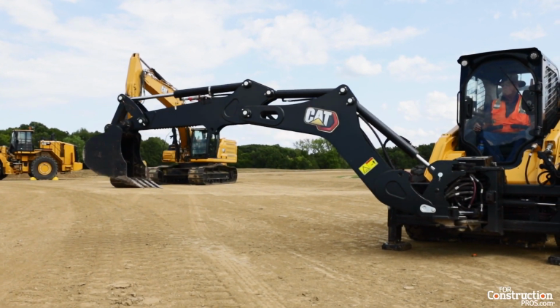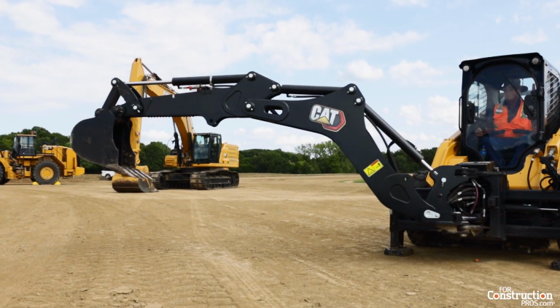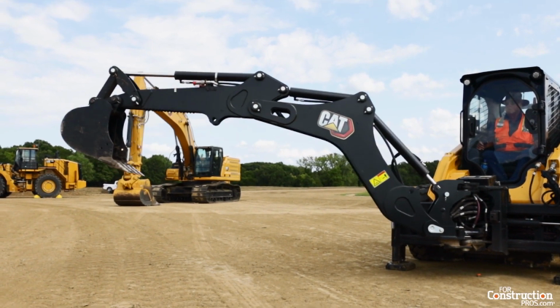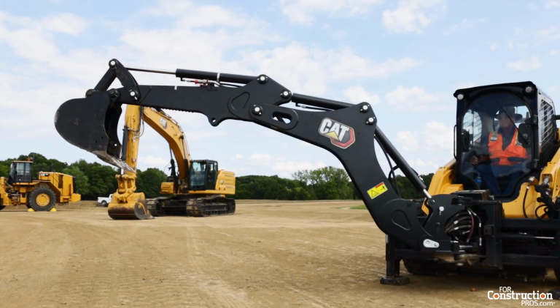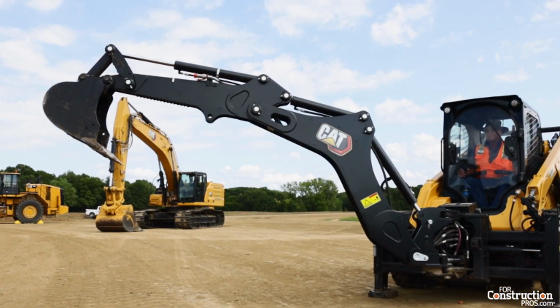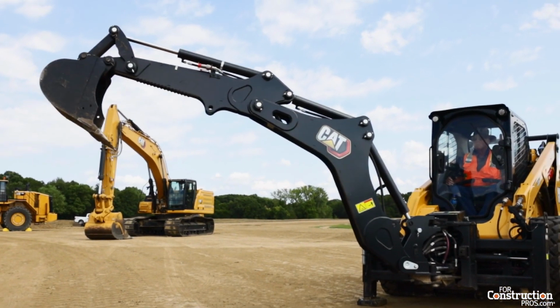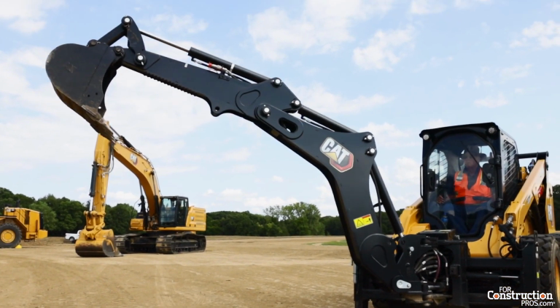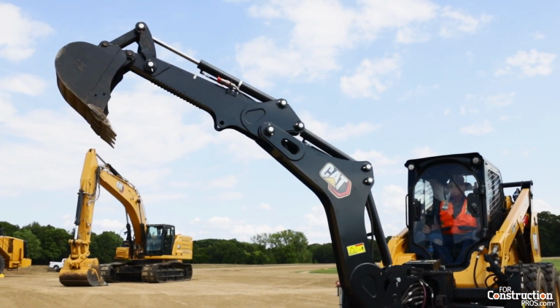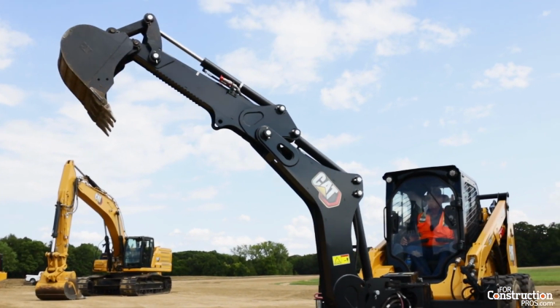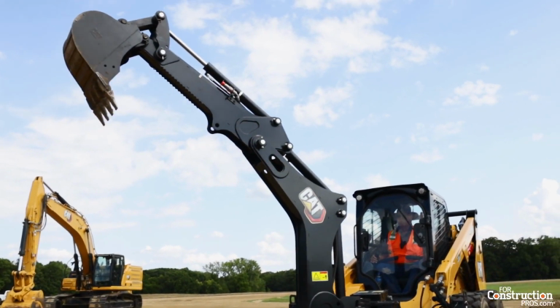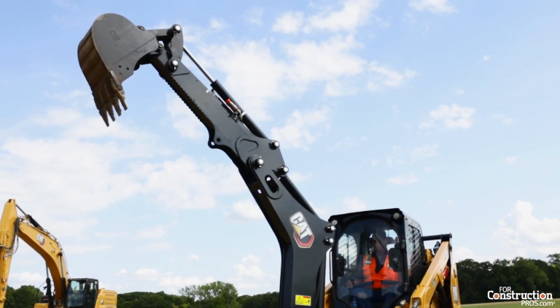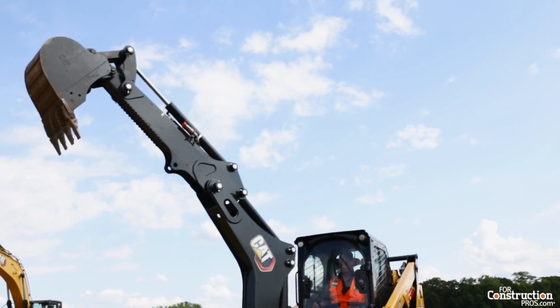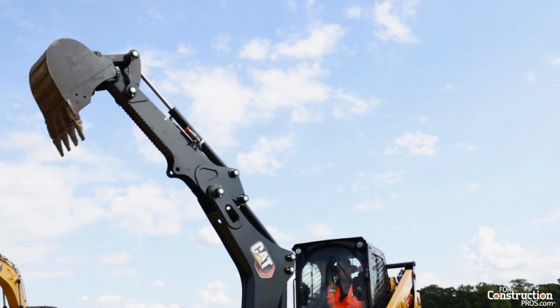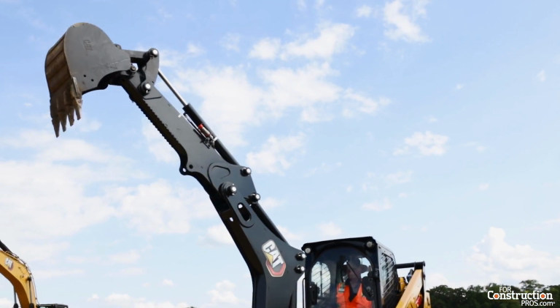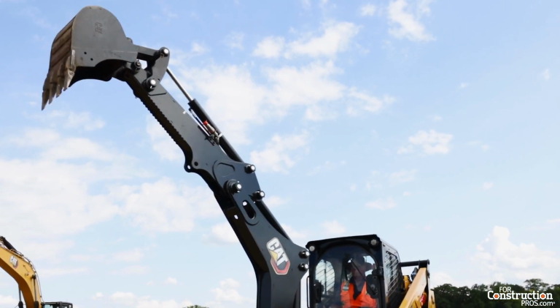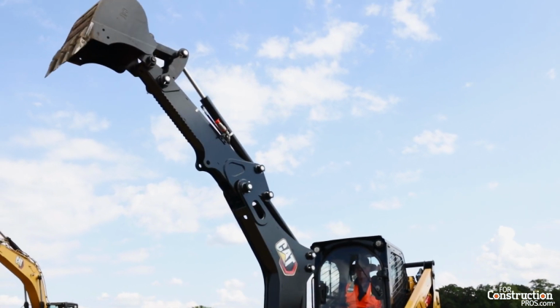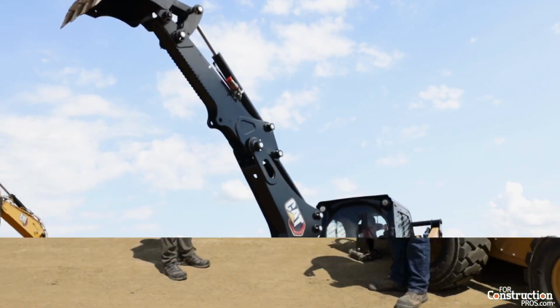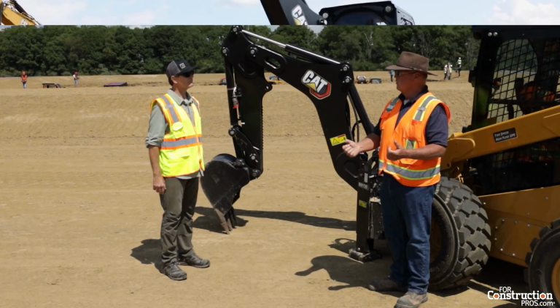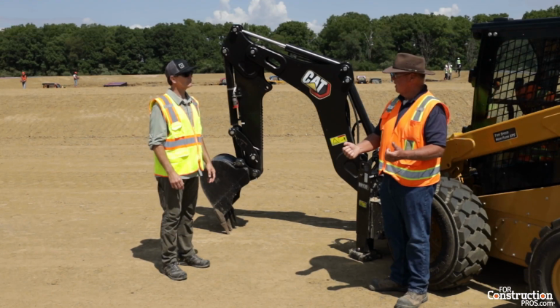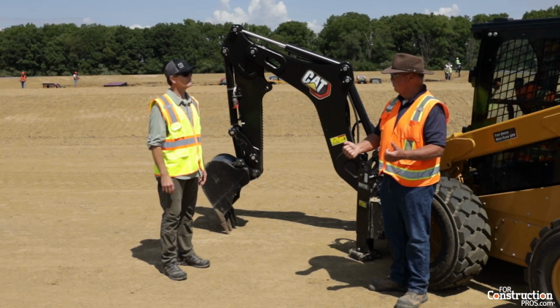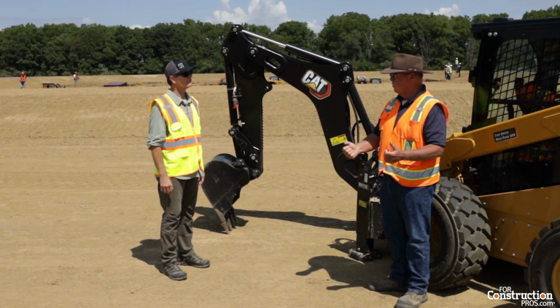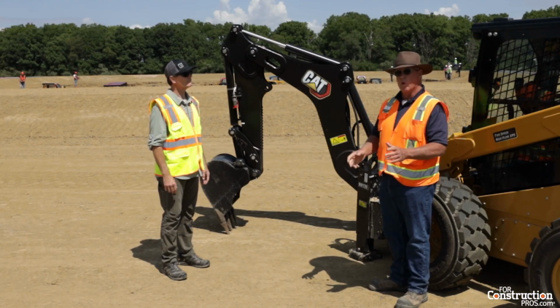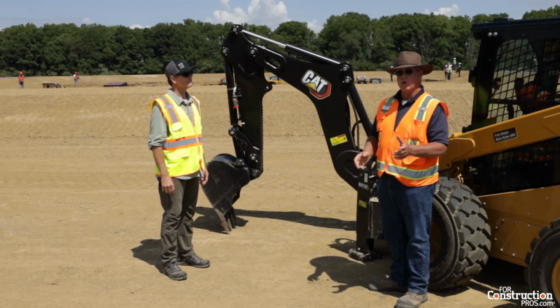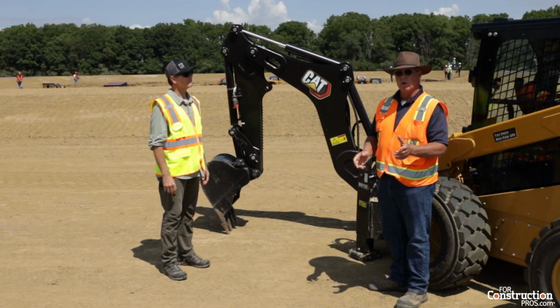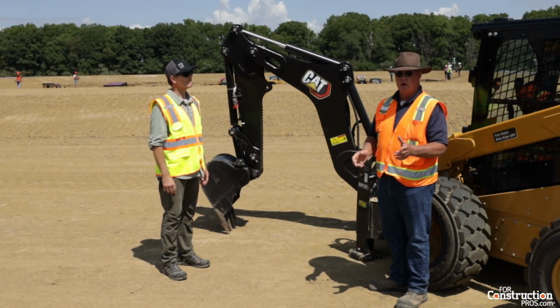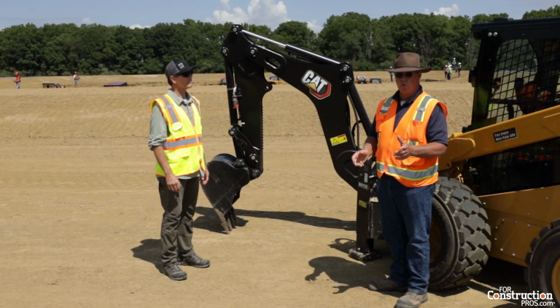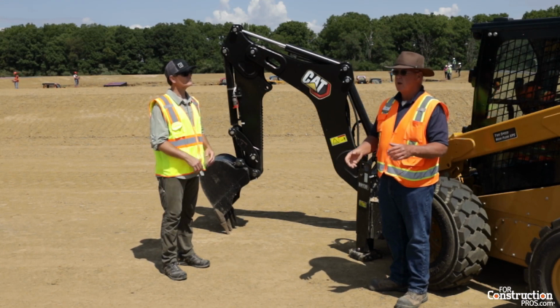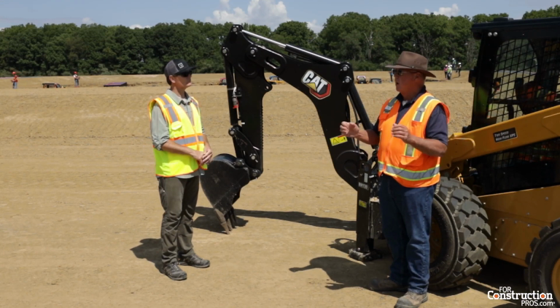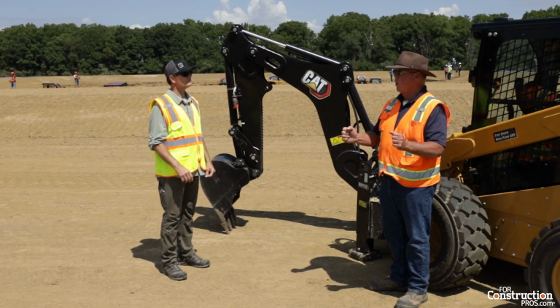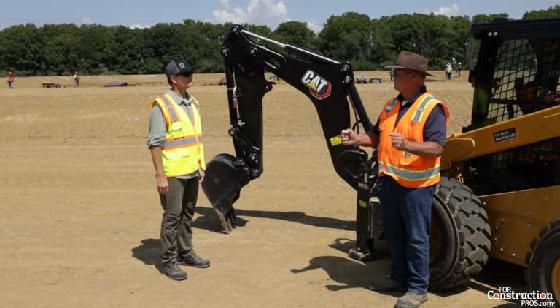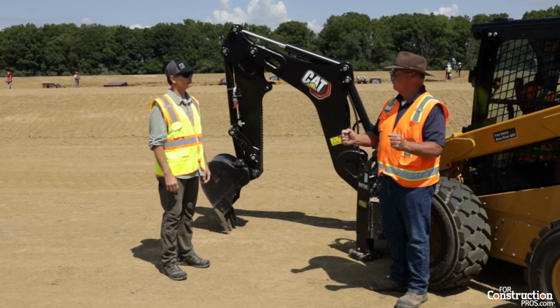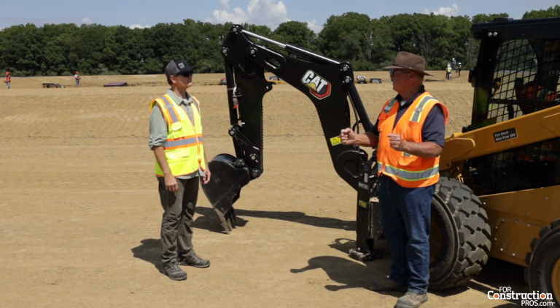The integration gives the operator the opportunity to check and select his joysticks. He can either run excavator style controls or he can run backhoe style controls, all from inside the tractor.